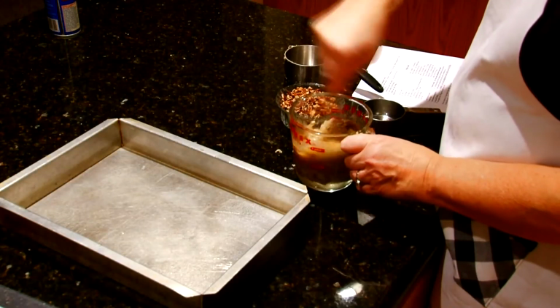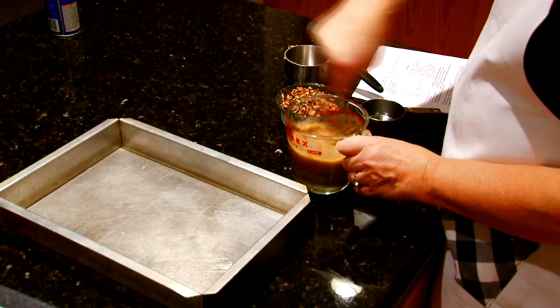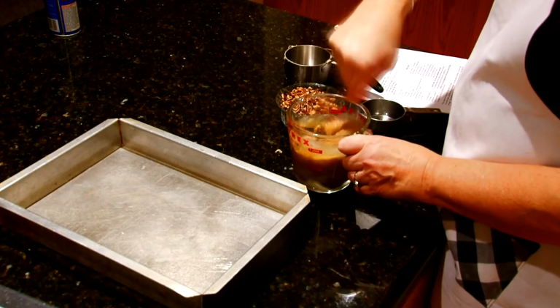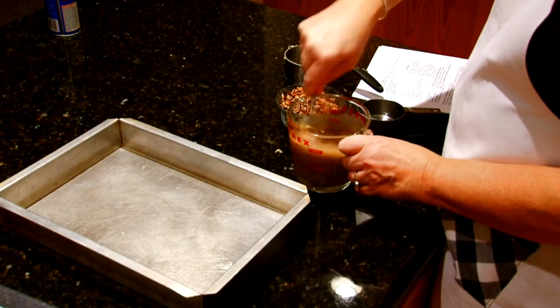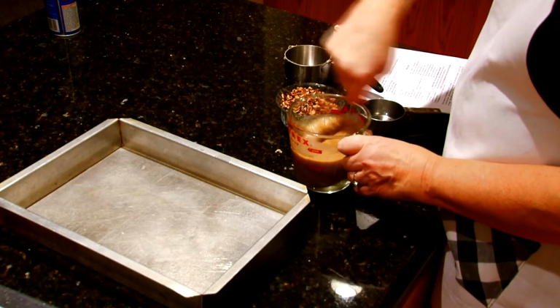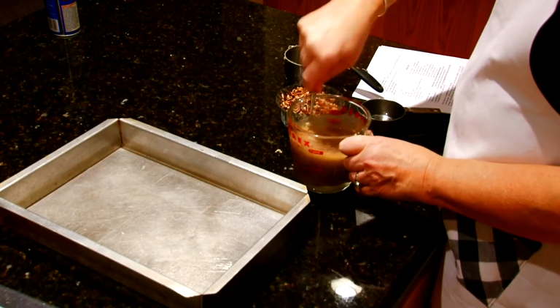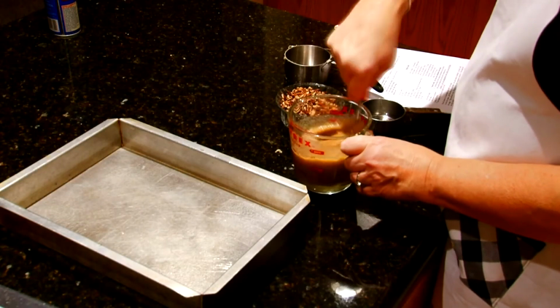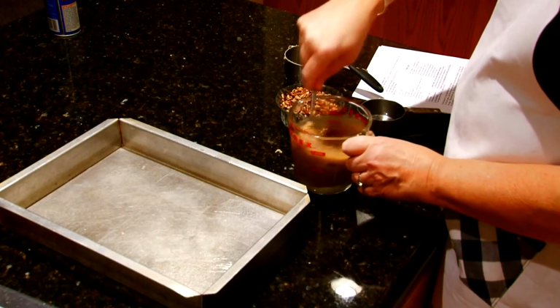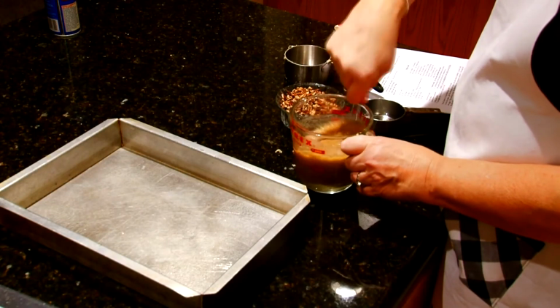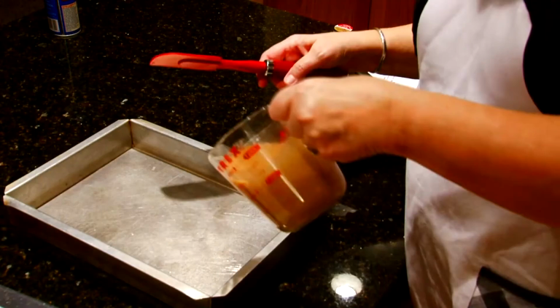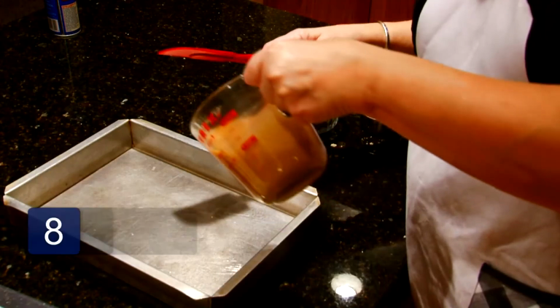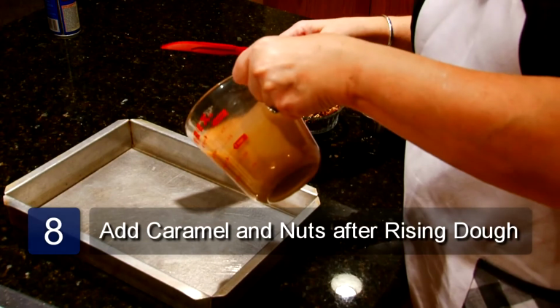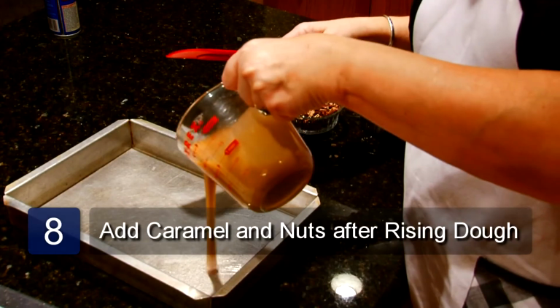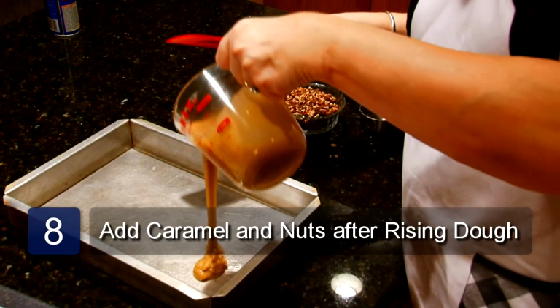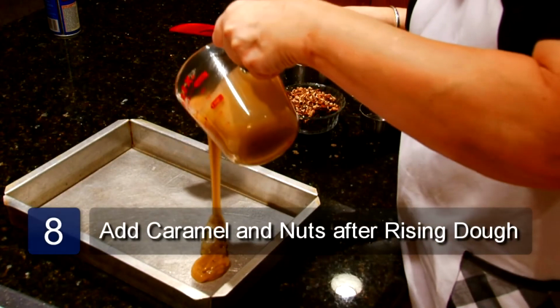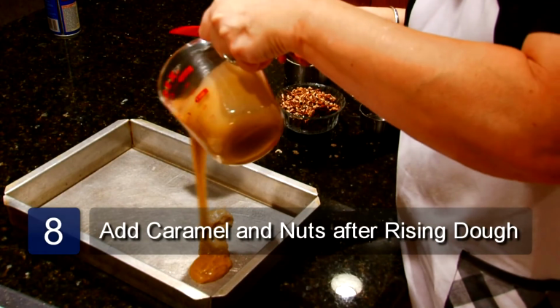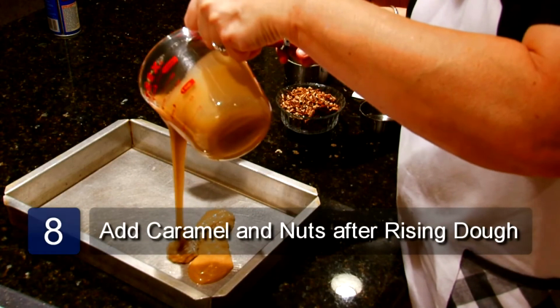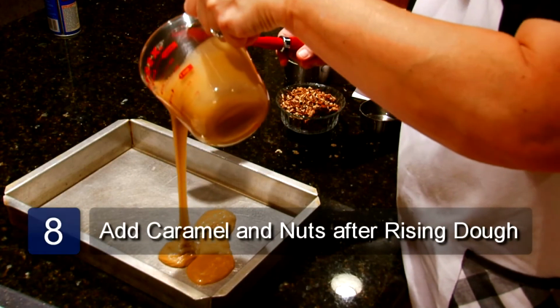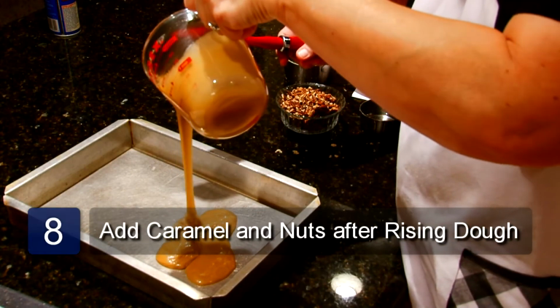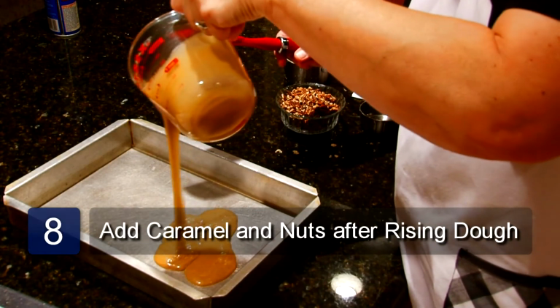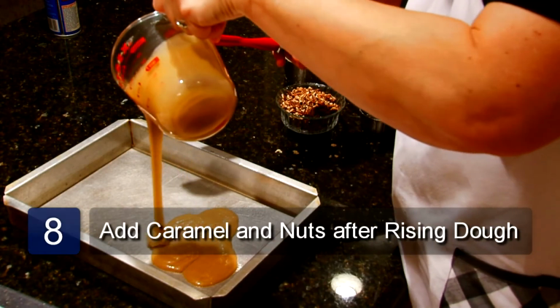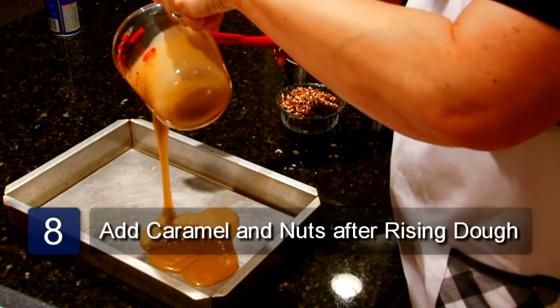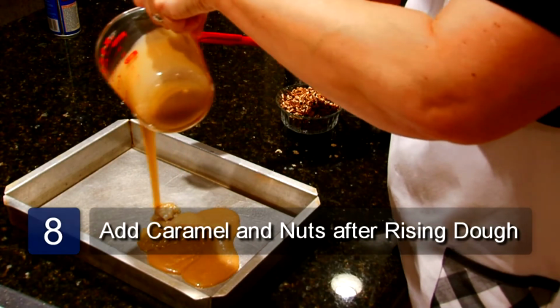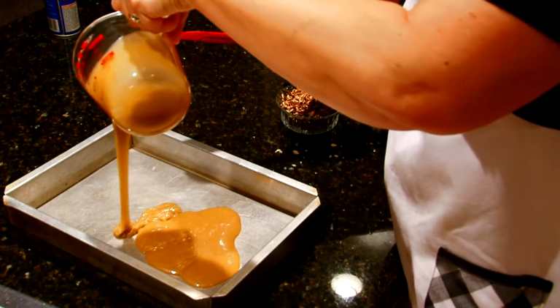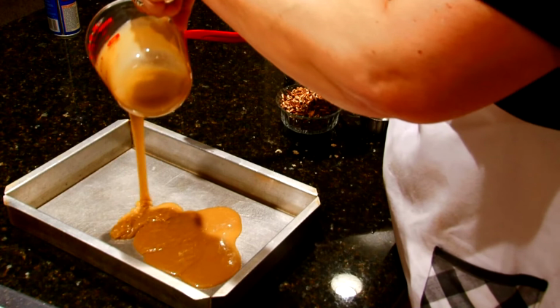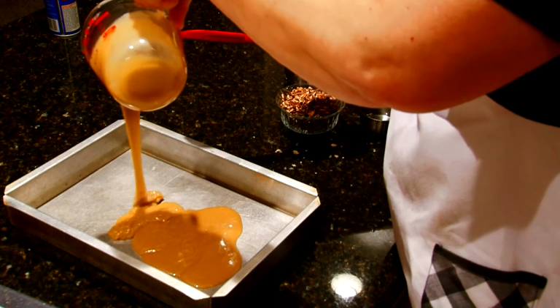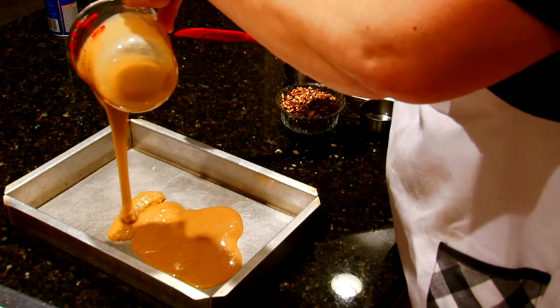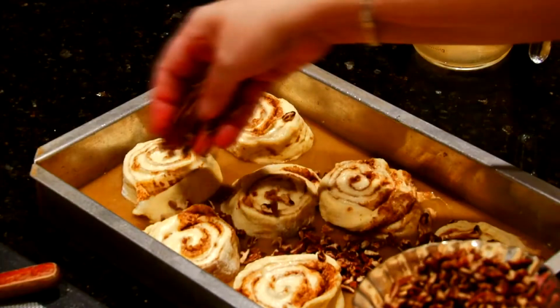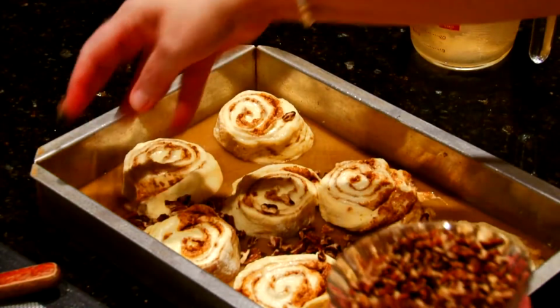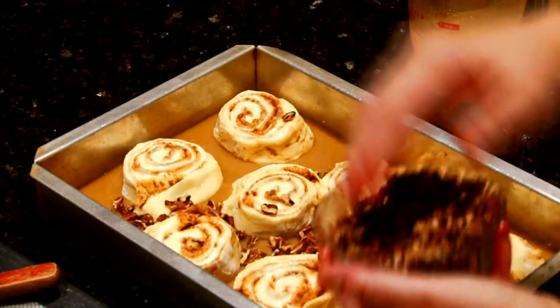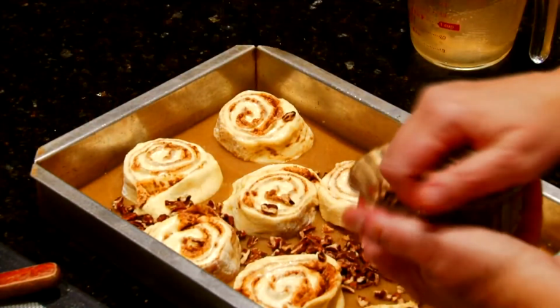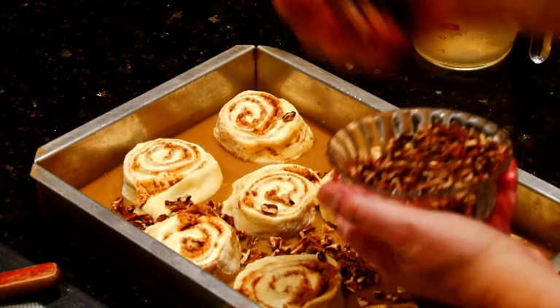Mix the brown sugar, butter, and syrup together, and pour into the bottom of a 13 by 9 cake pan. Then sprinkle this with your pecans.